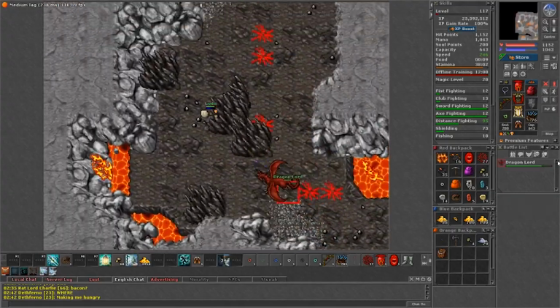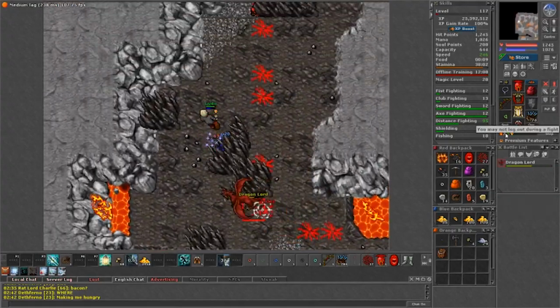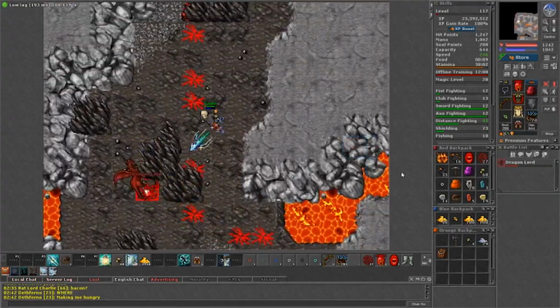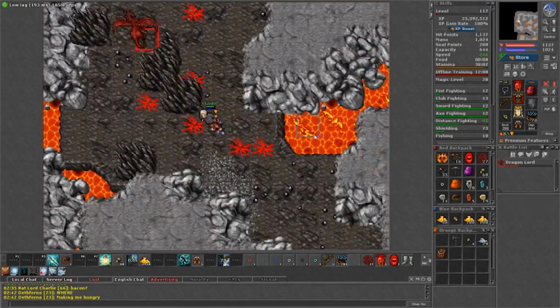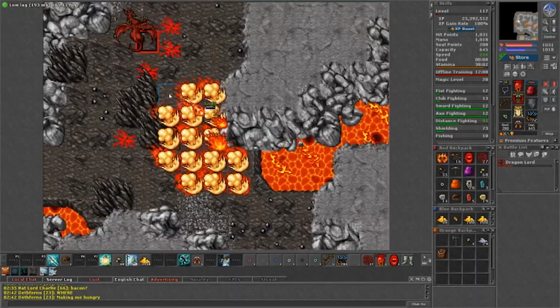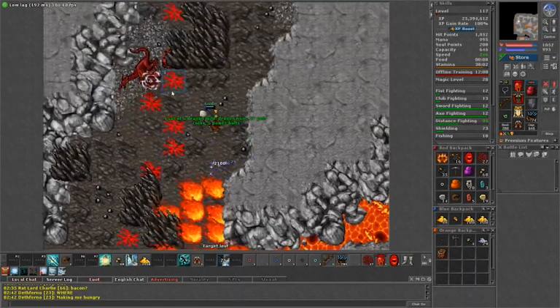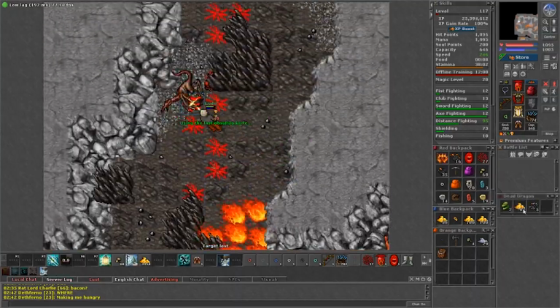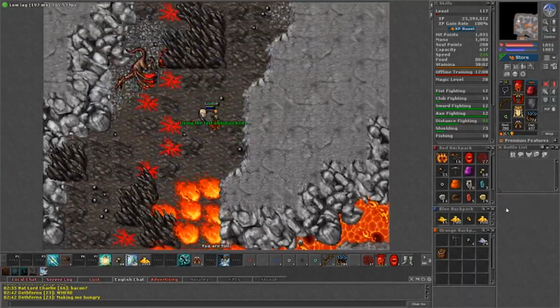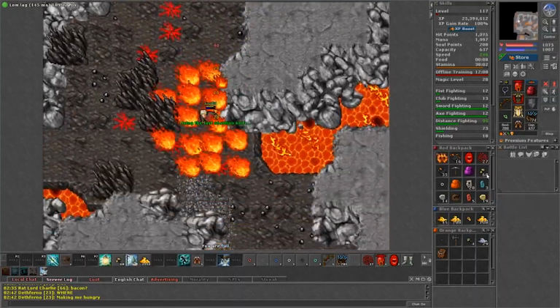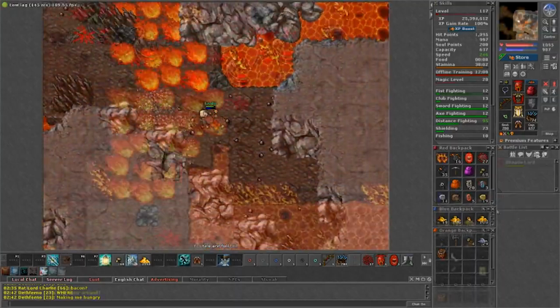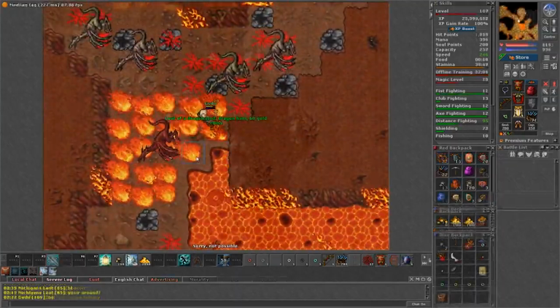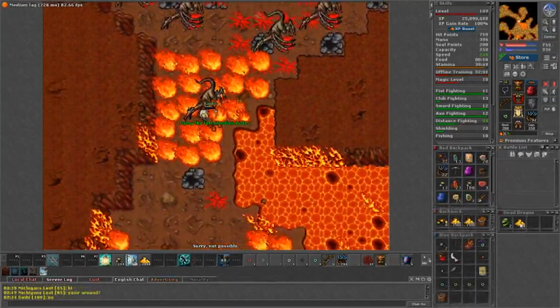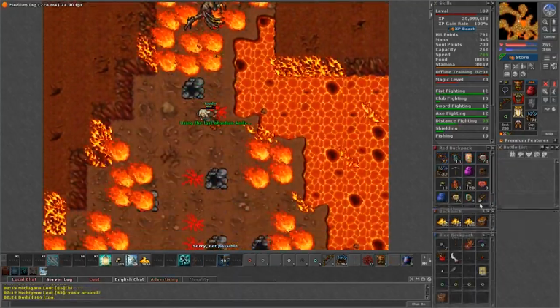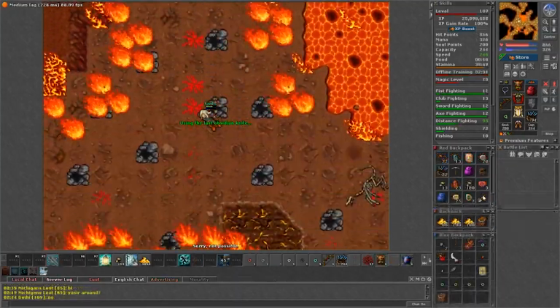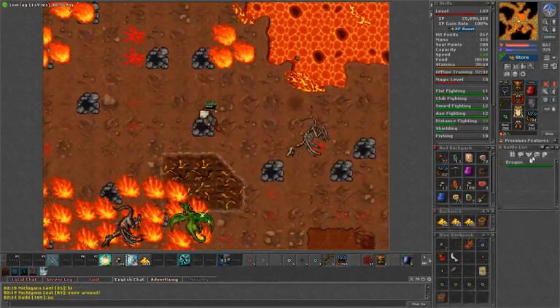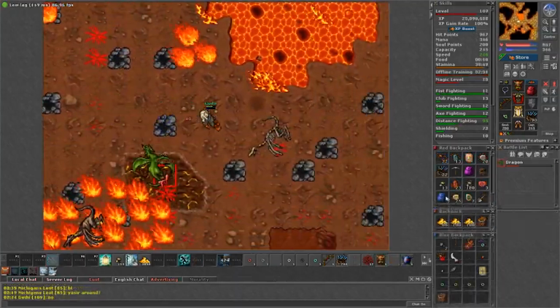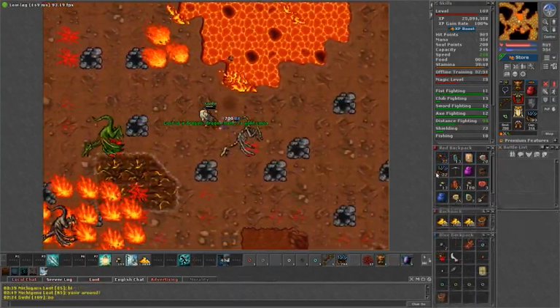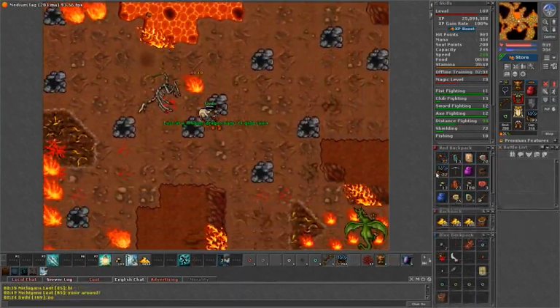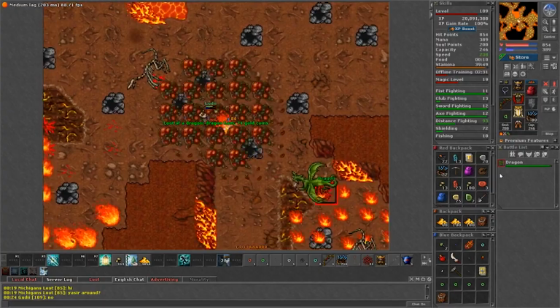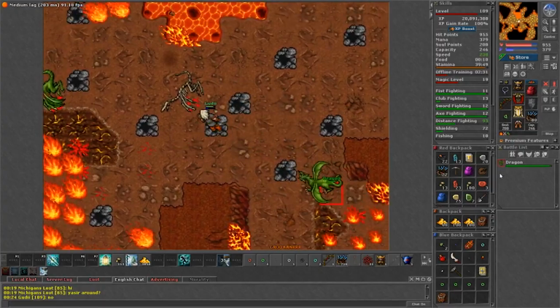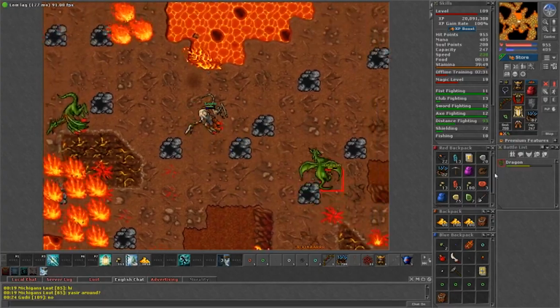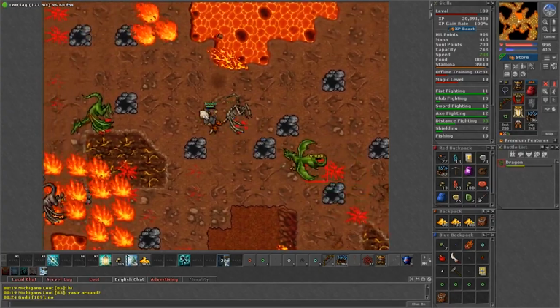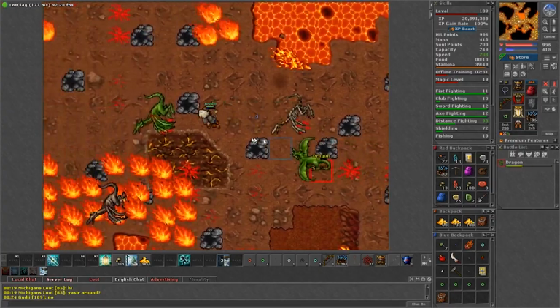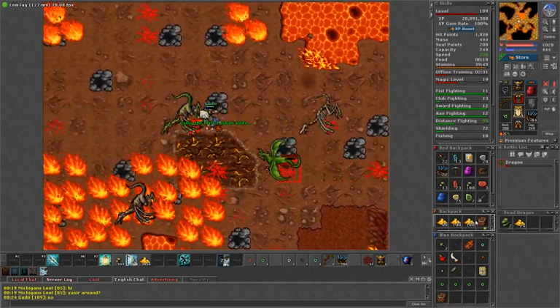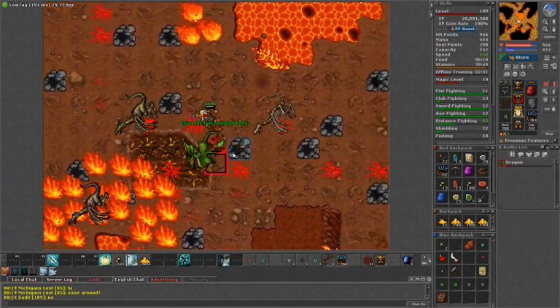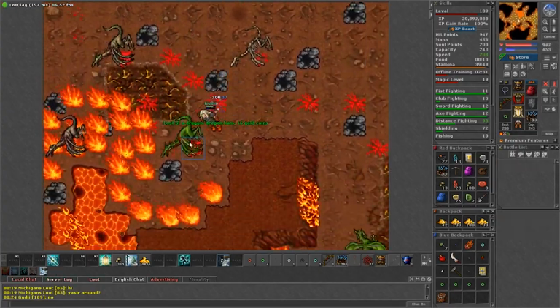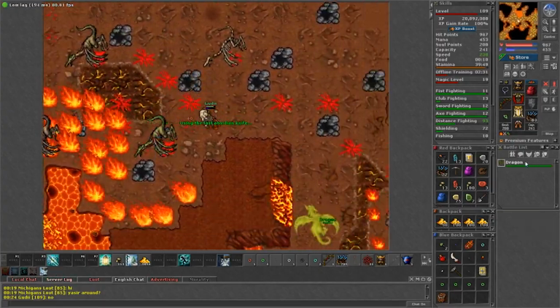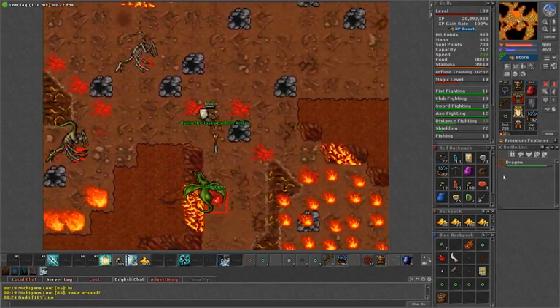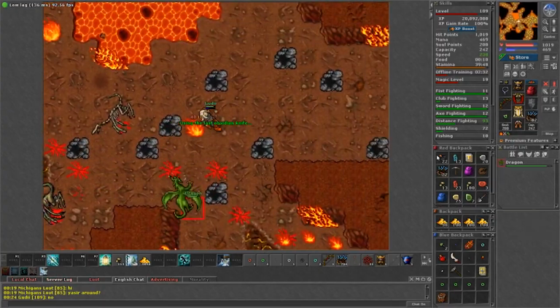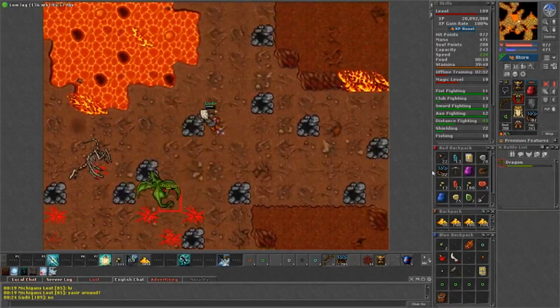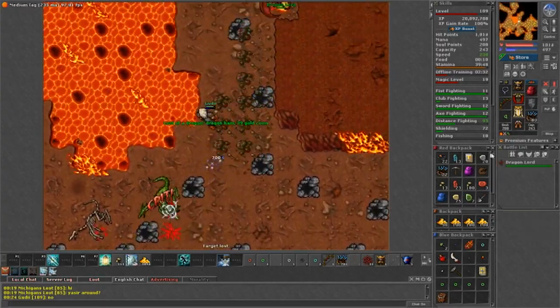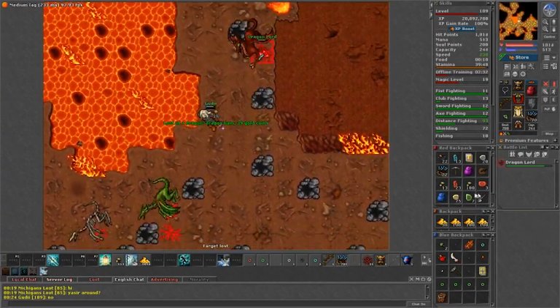Moving on to the other spawn, this one is located on the way to the Pits of Infernal quest and it's pretty much called the POI dragon lords. It doesn't matter if you have never been here for the POI quest because you can still get to the spawn anyway.